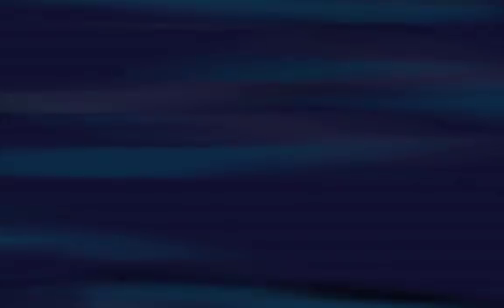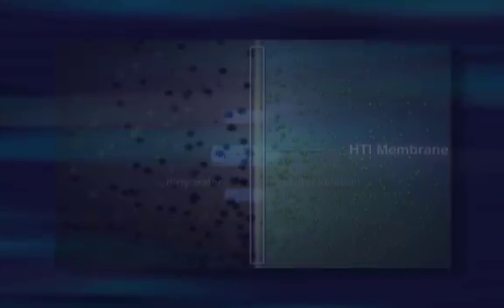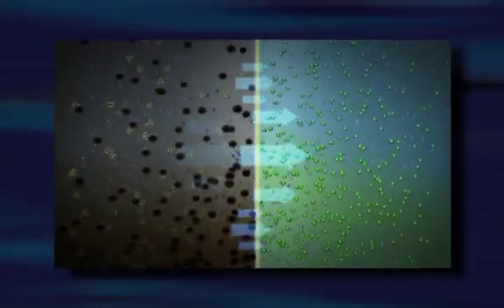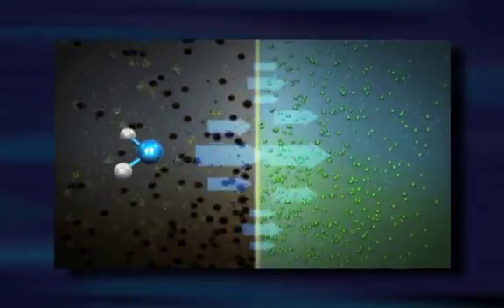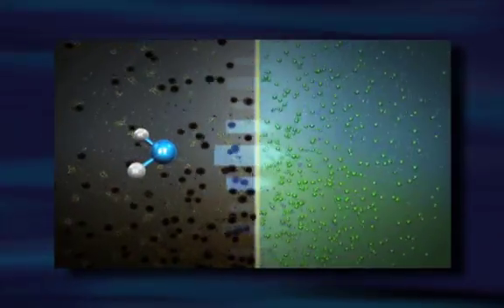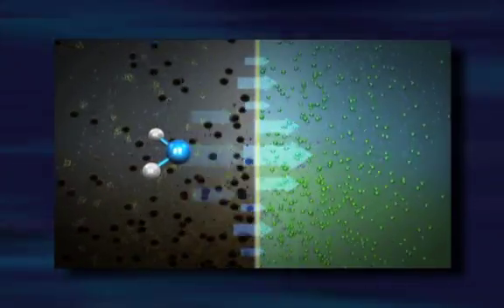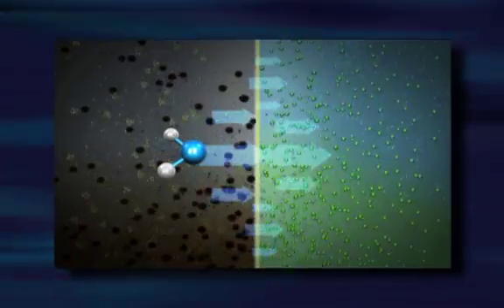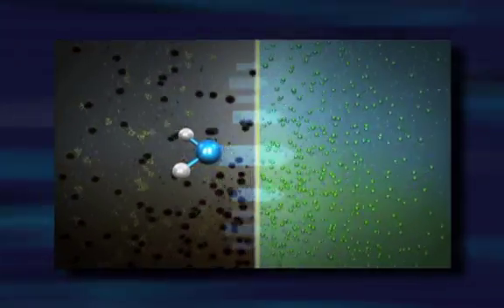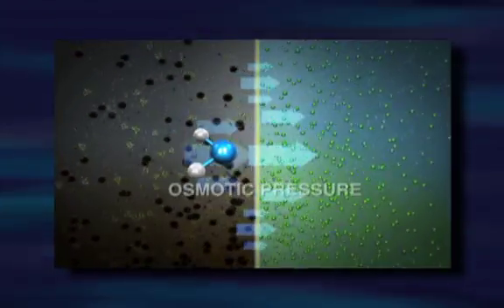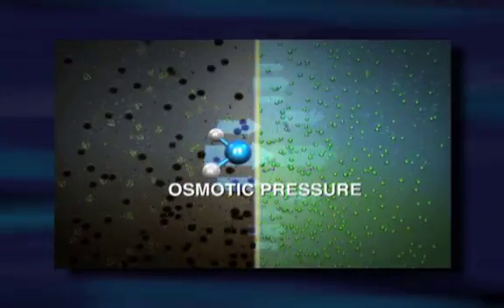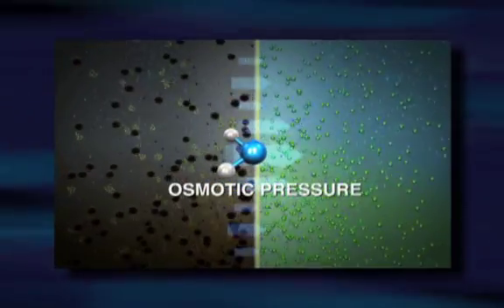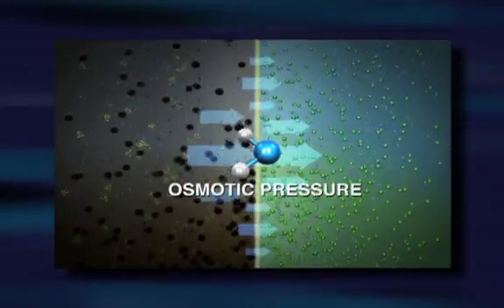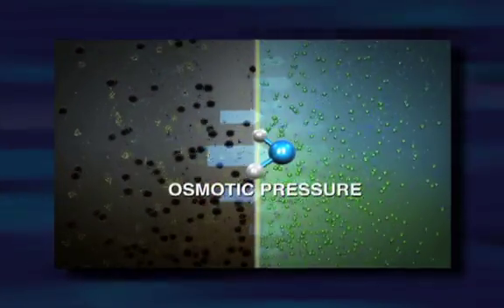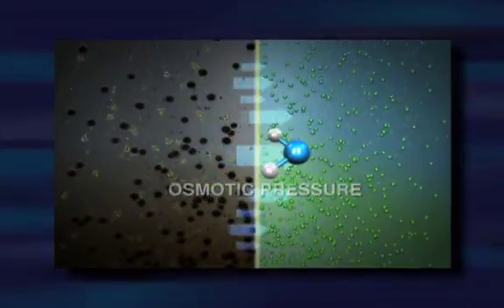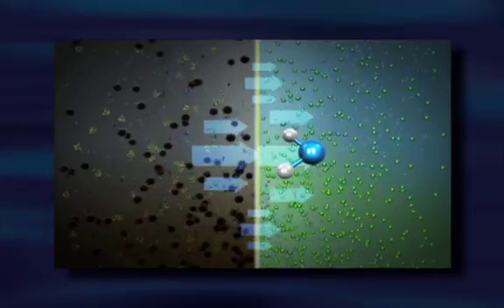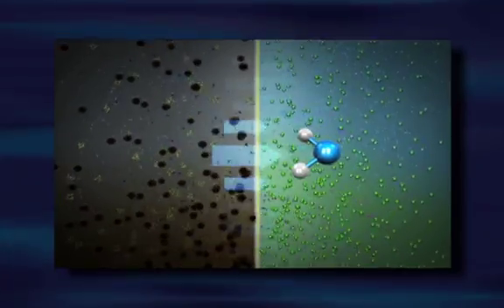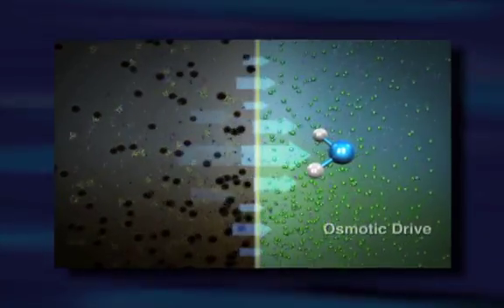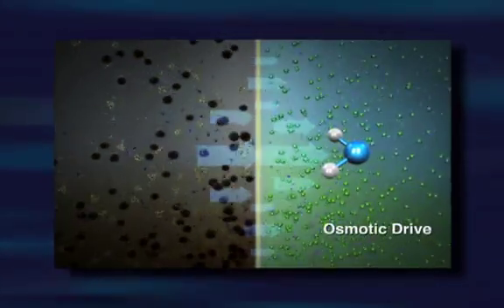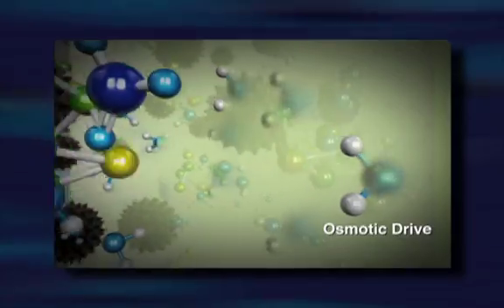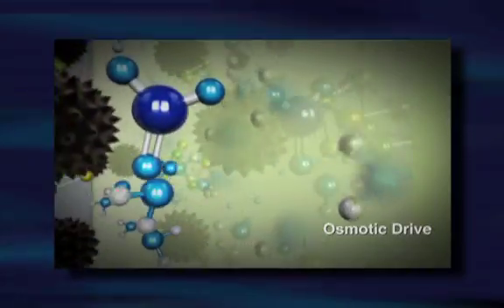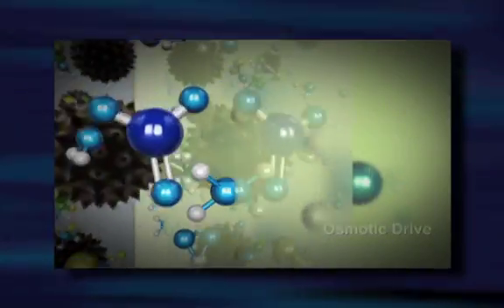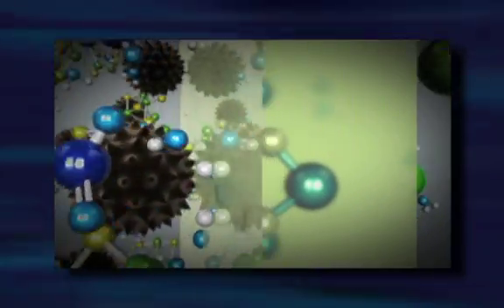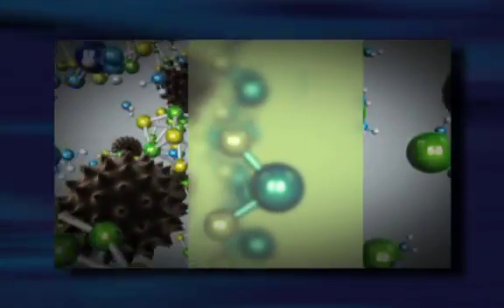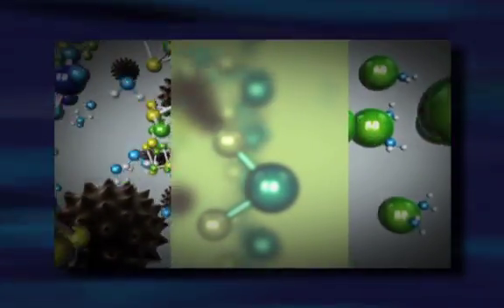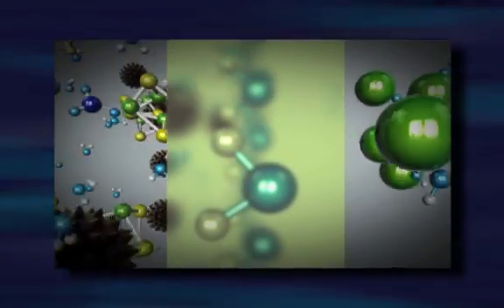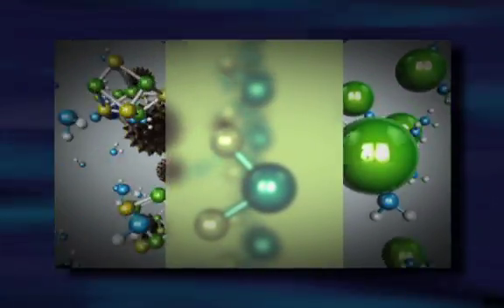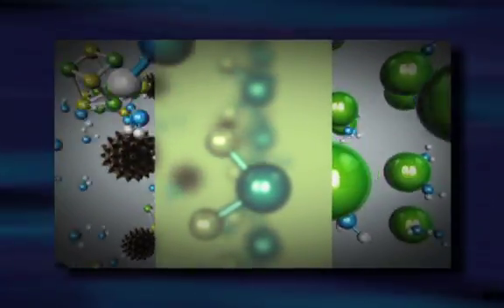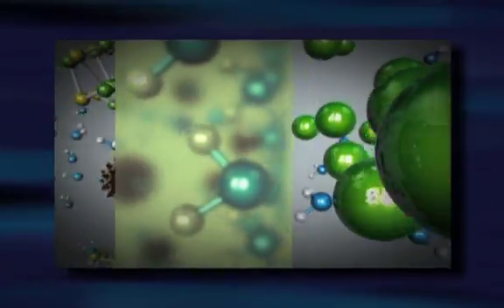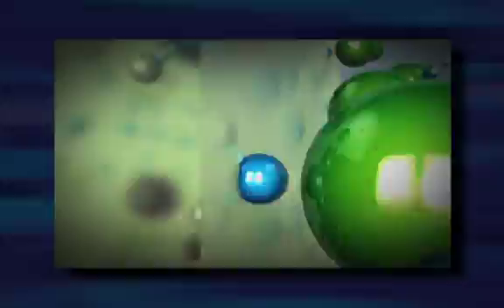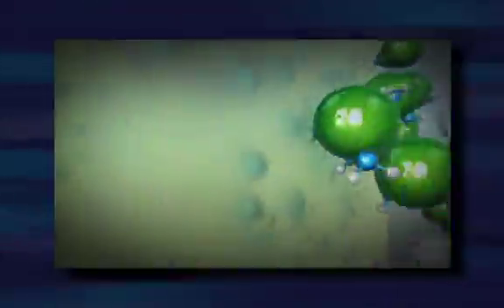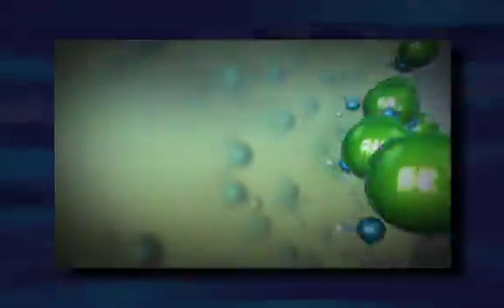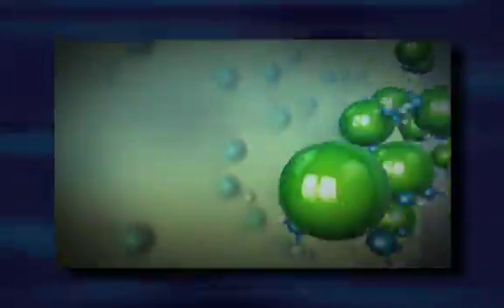The Expedition relies on forward osmosis to pull water across a very tight membrane filter, the same way plants draw water into their roots. This natural process works without clogging.